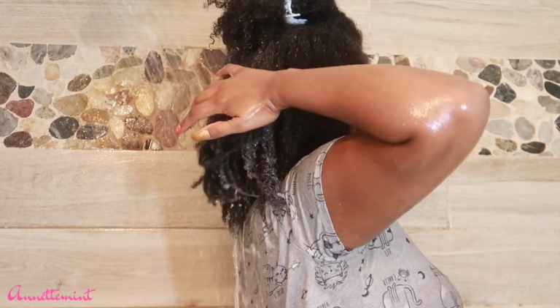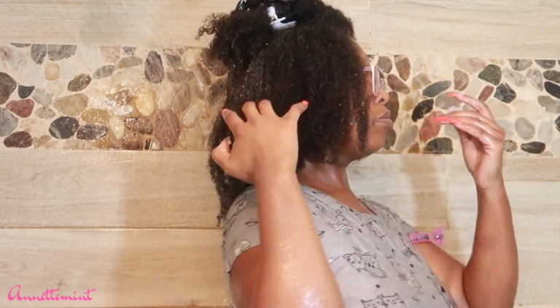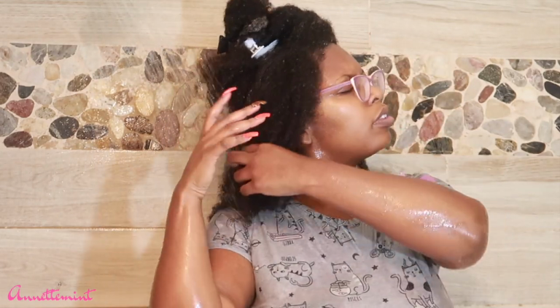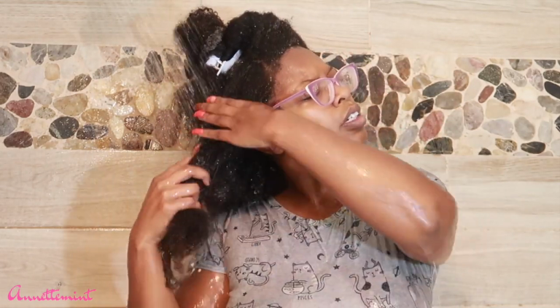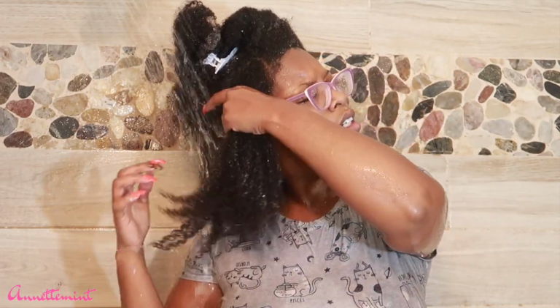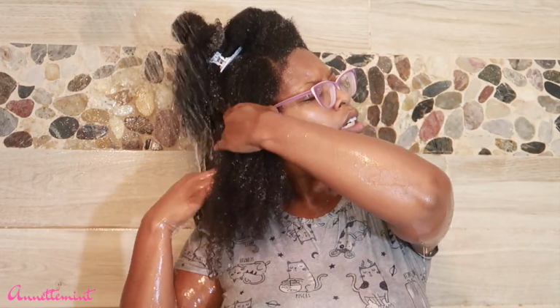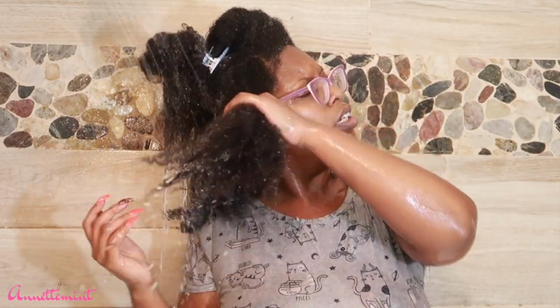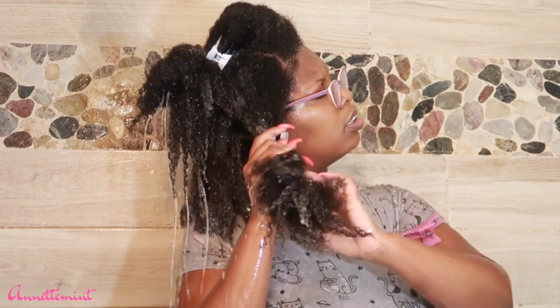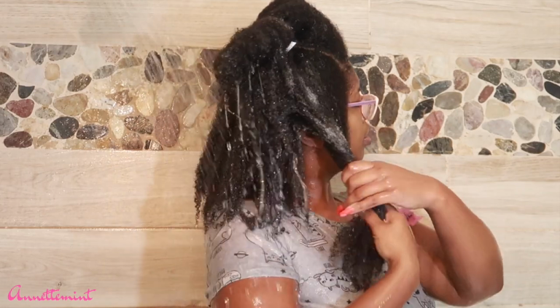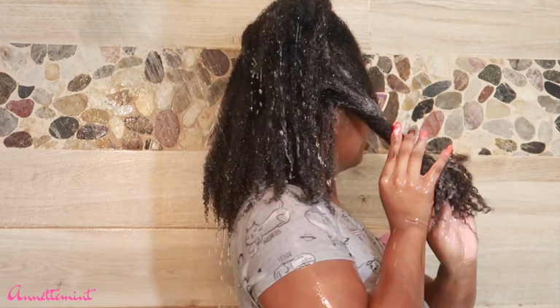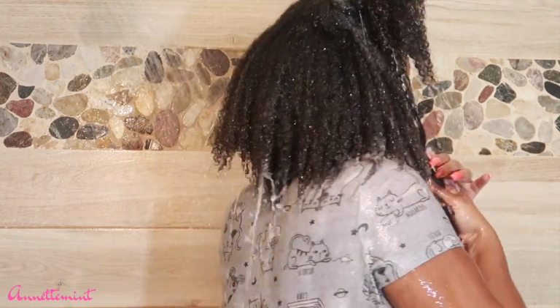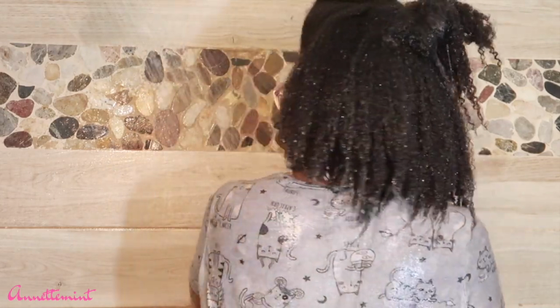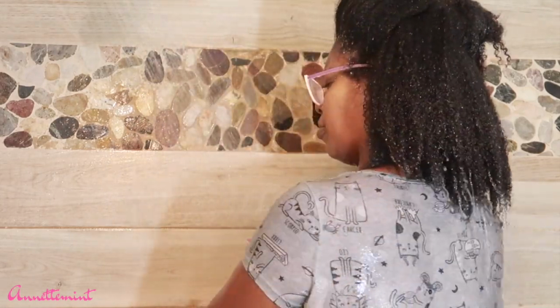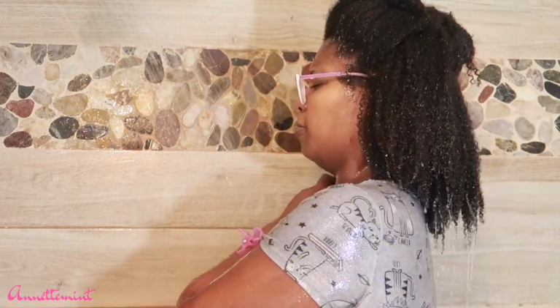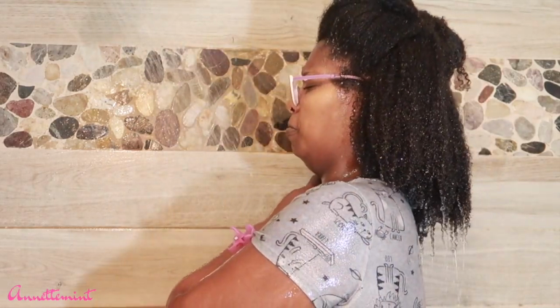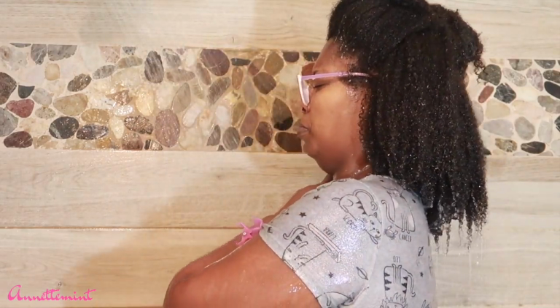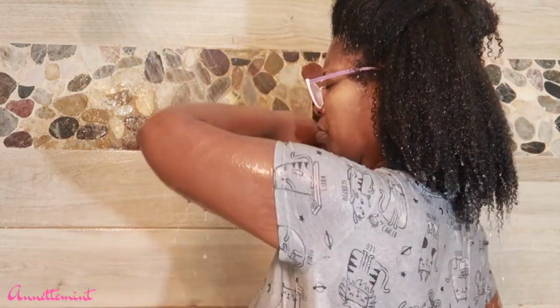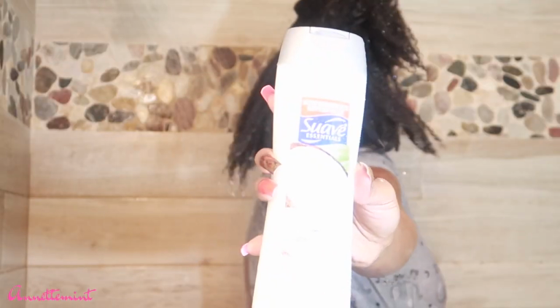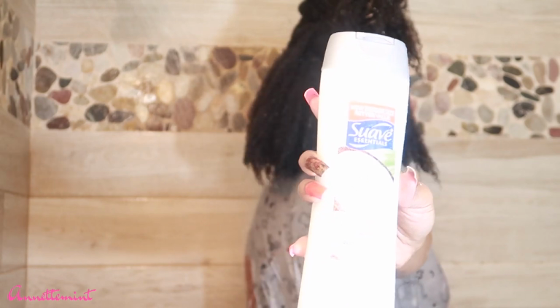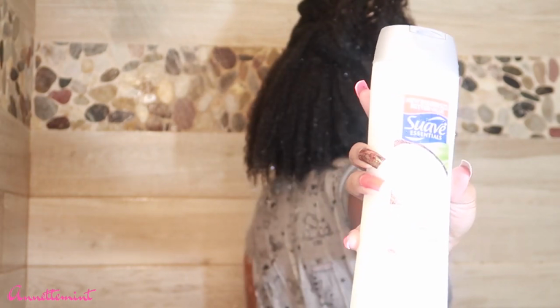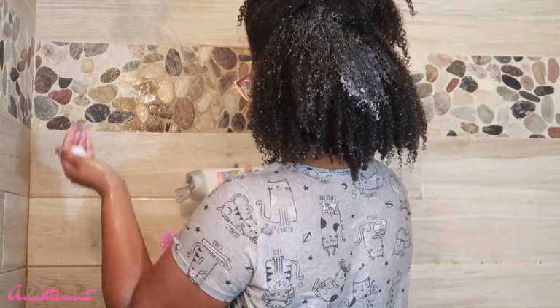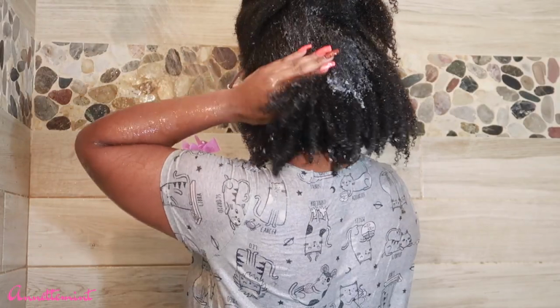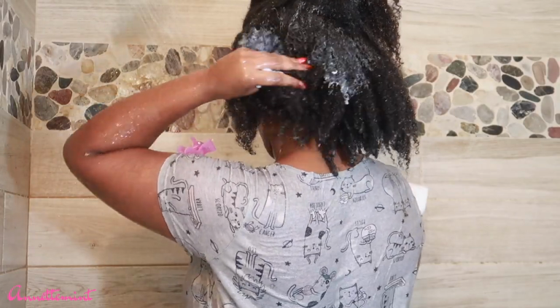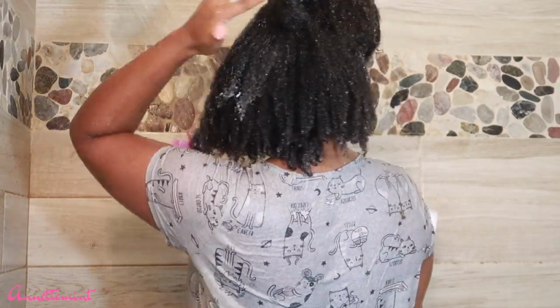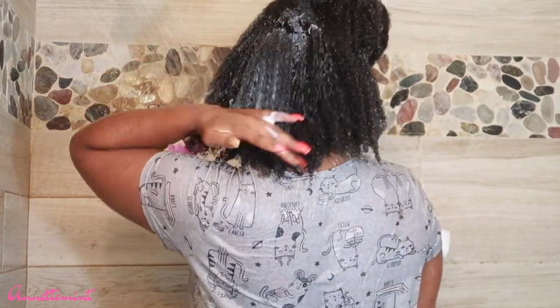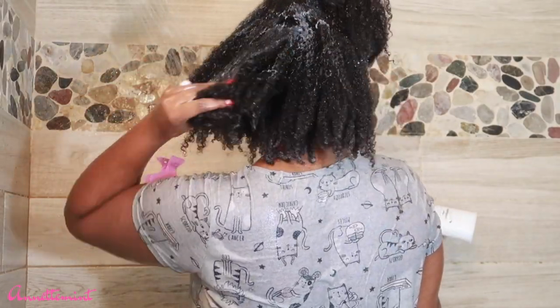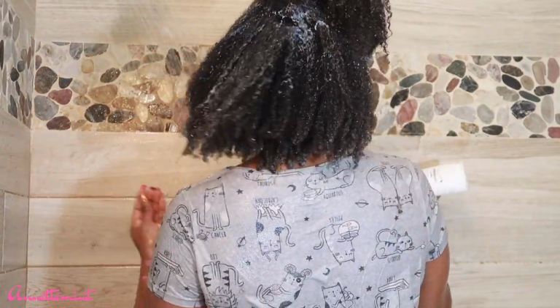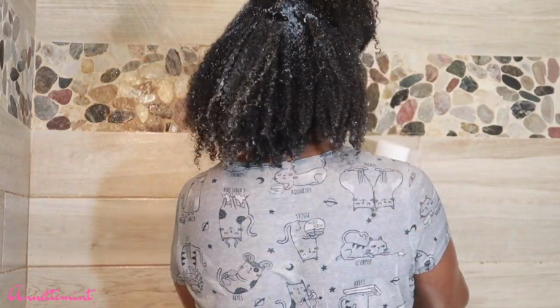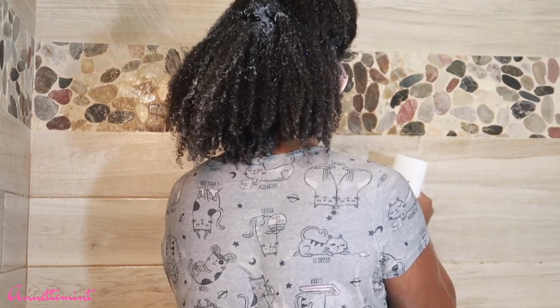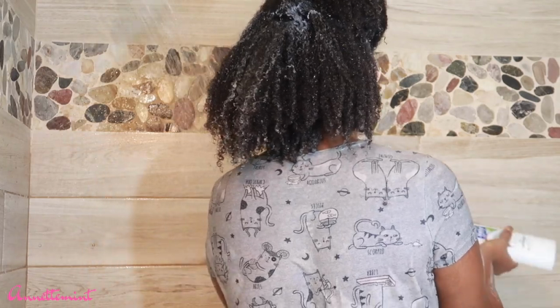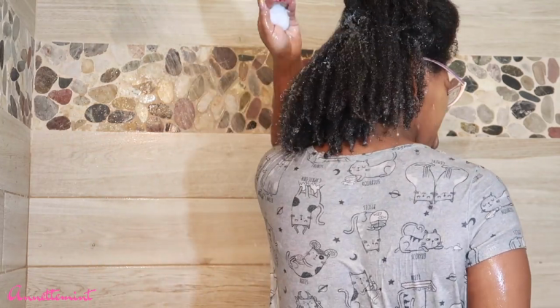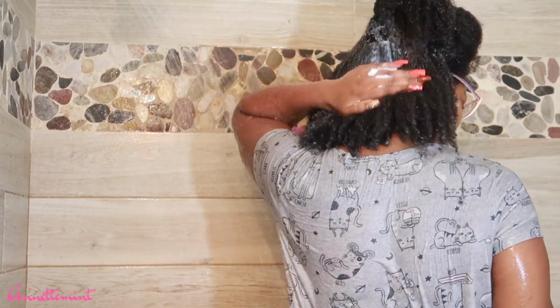I typically do like to shampoo my hair twice, and because I am a product junkie, I like to use two different shampoos — just my preference. Going in with the Suave conditioner; I'm going to use this entire jar. Typically I like to get the family size.